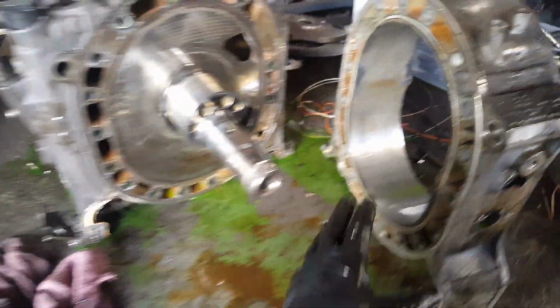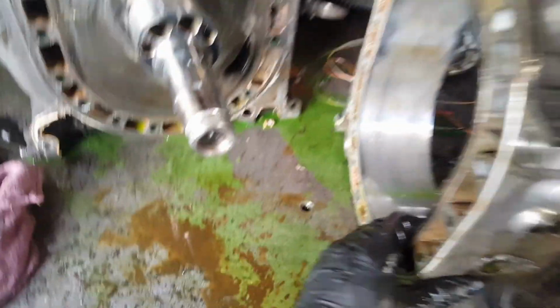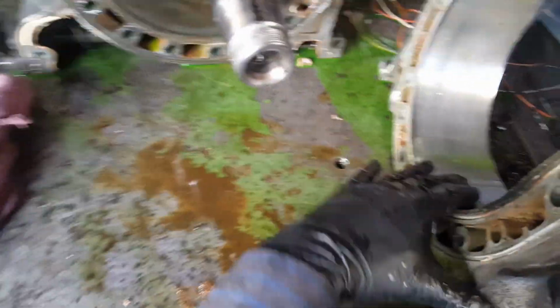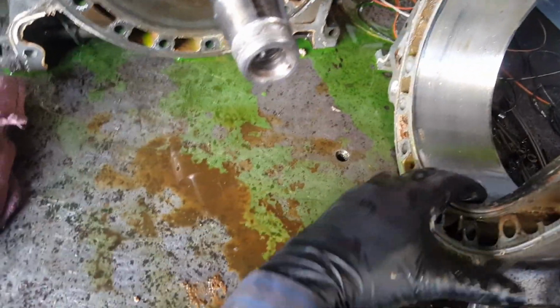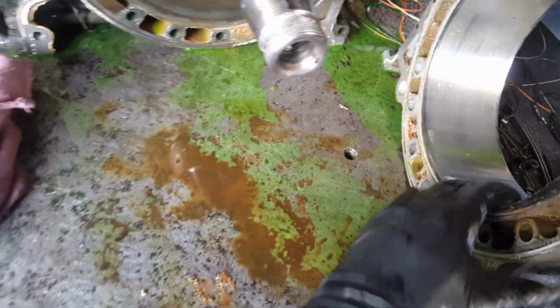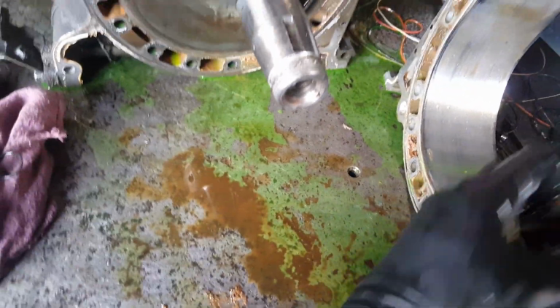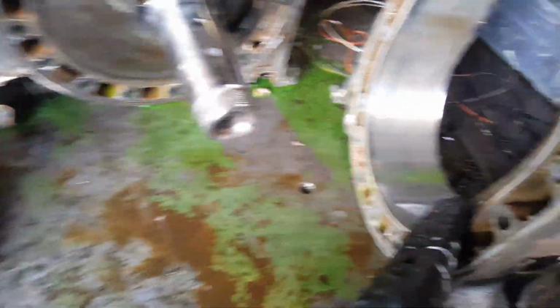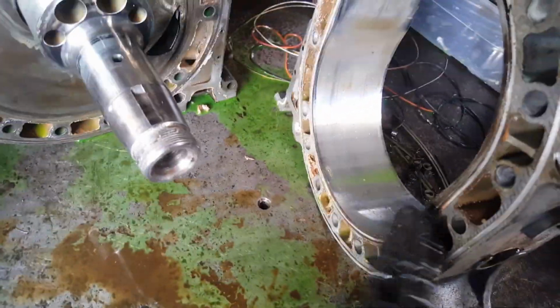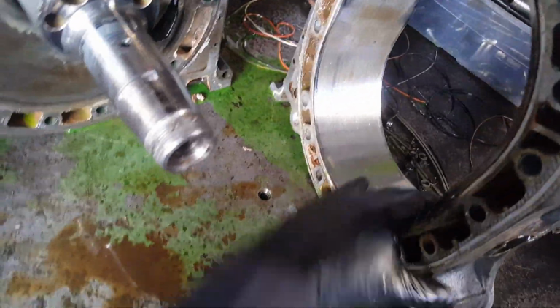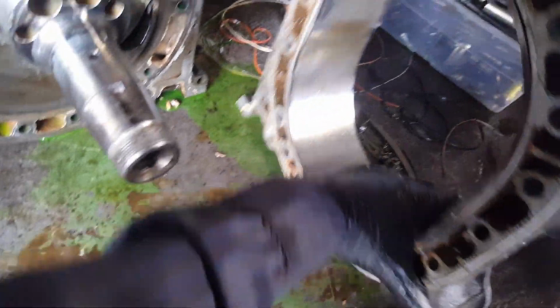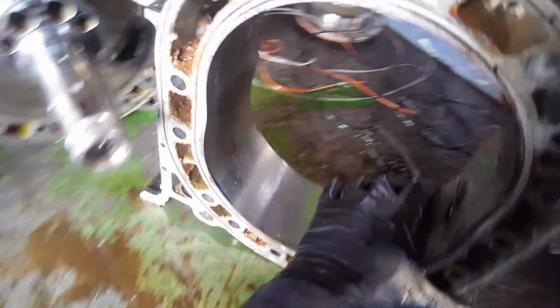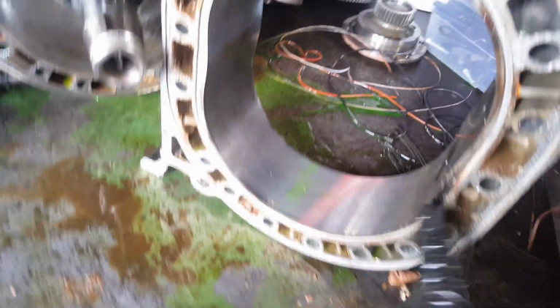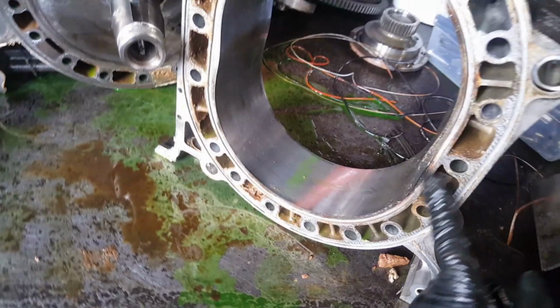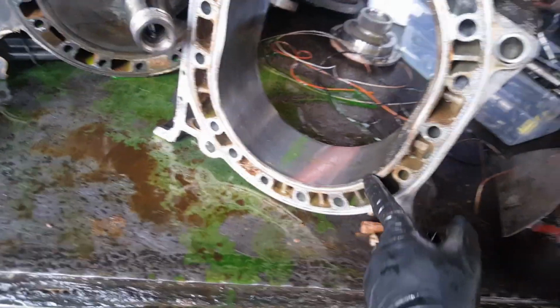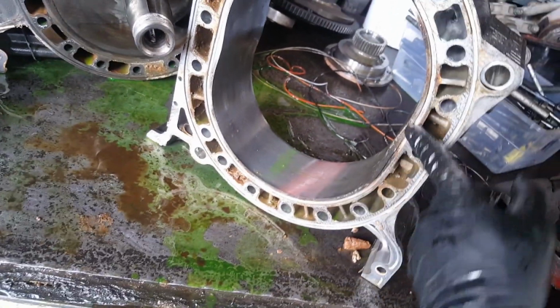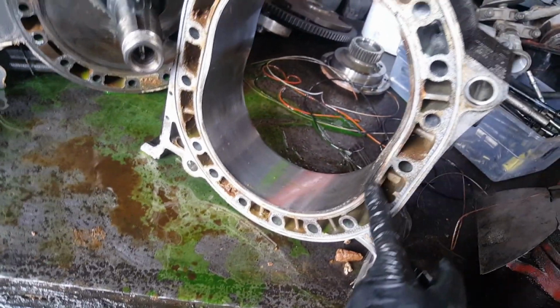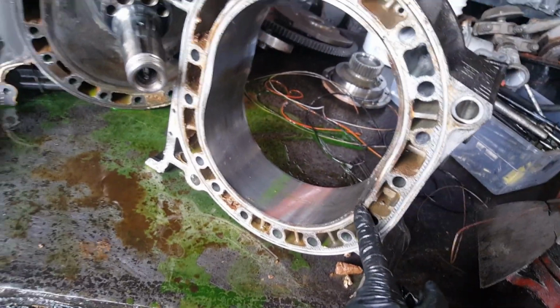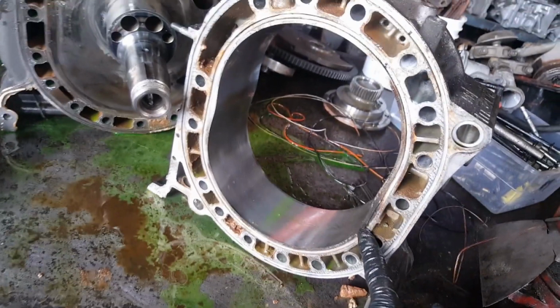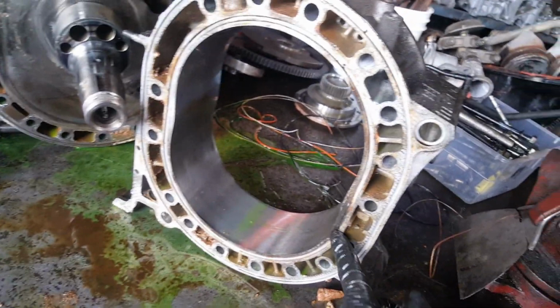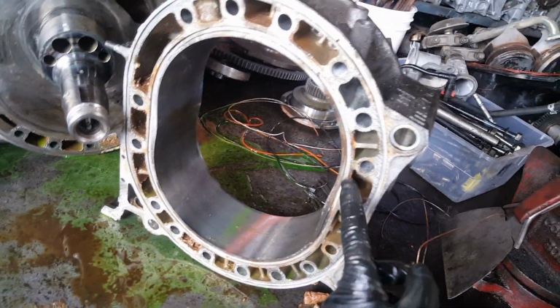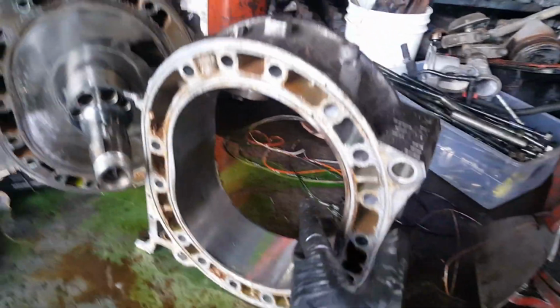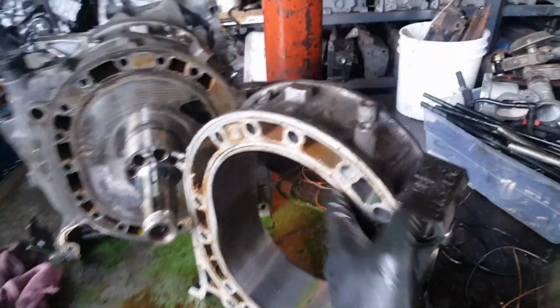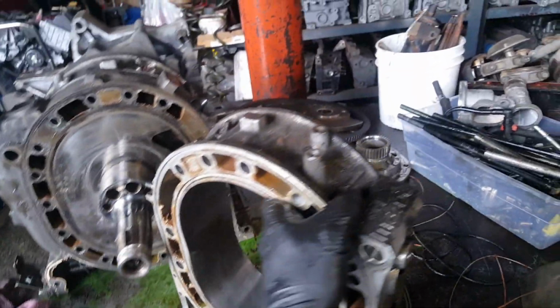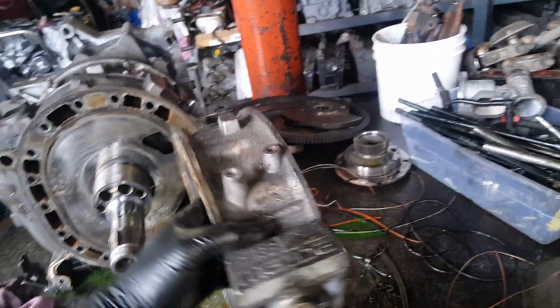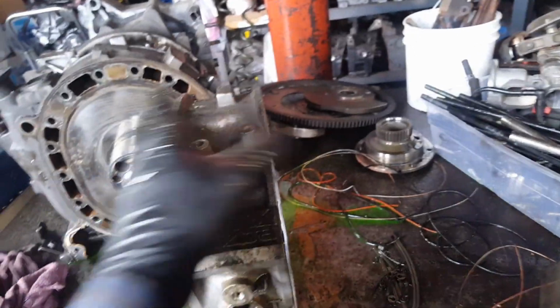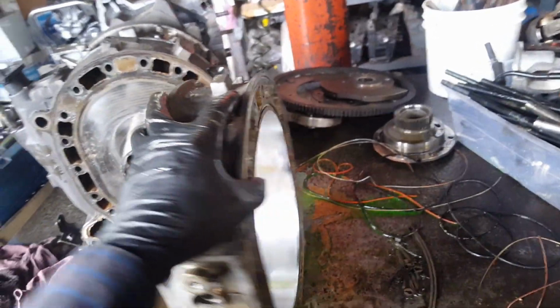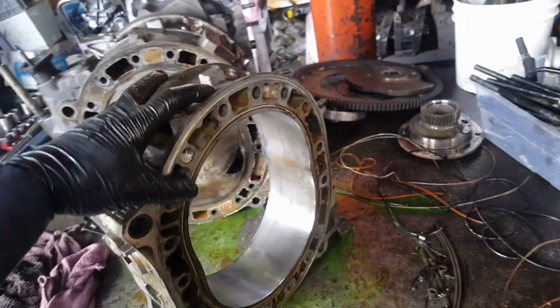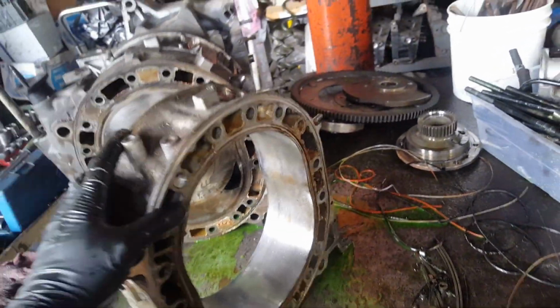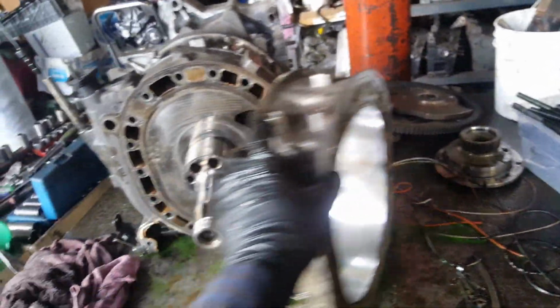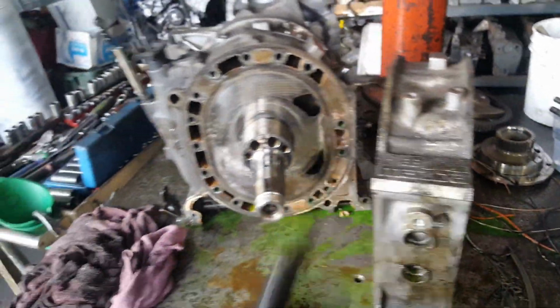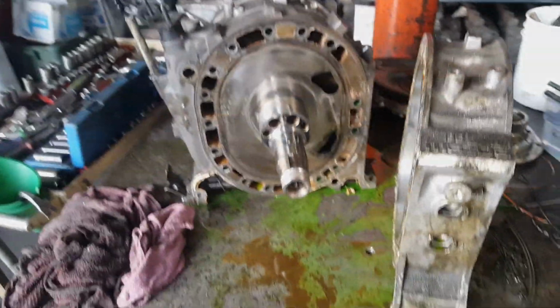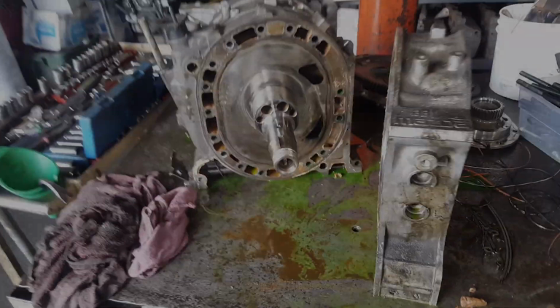Good thing this housing is still good. I'm gonna clean it up and see if this one expanded or lost shape, but it seems like it's gonna make it. Let's clean it up and see how it goes. Stay tuned, thanks for watching.